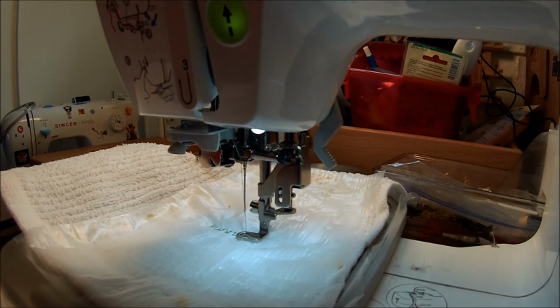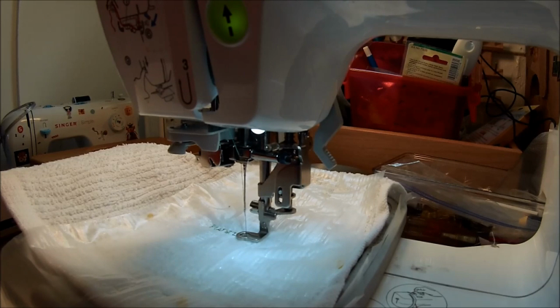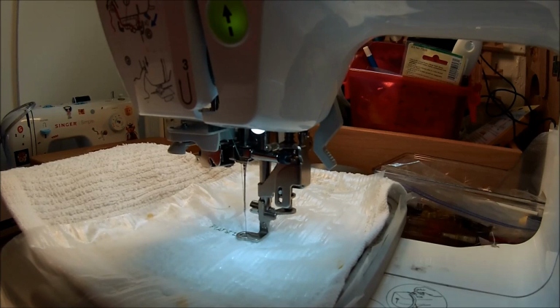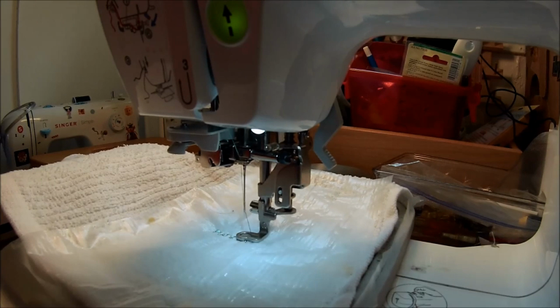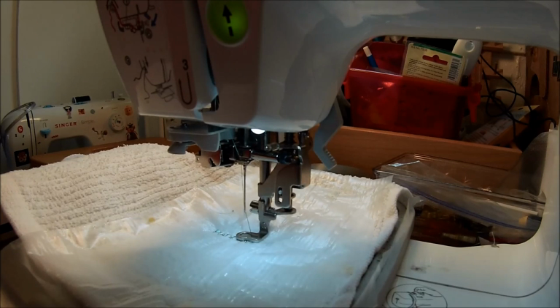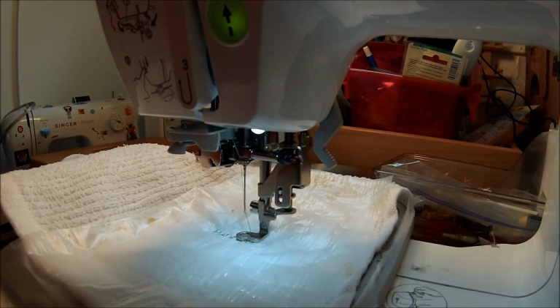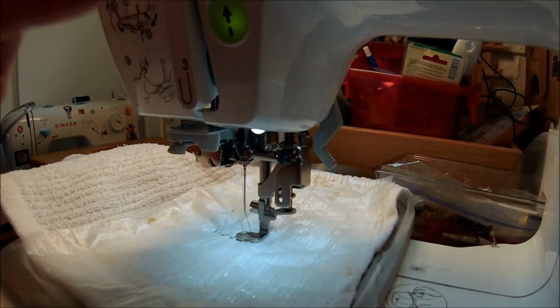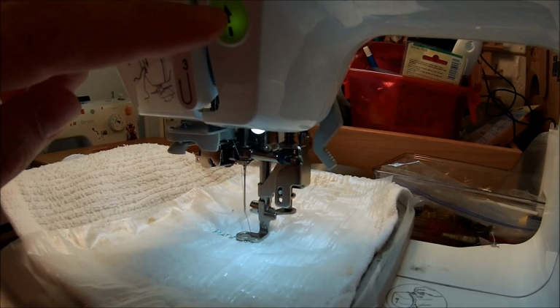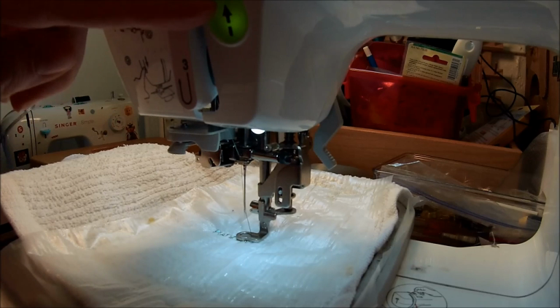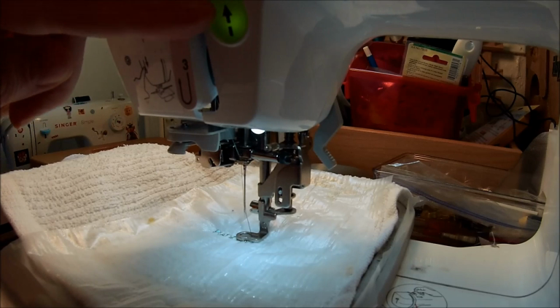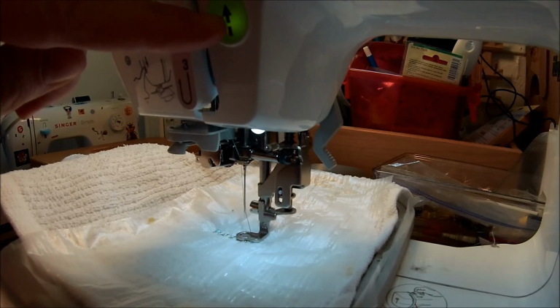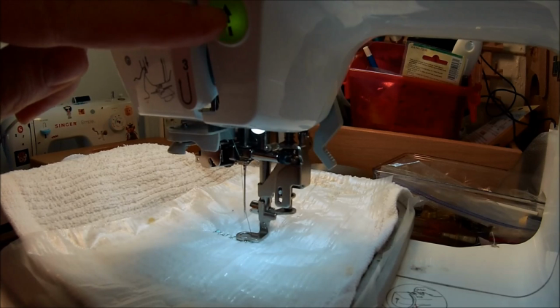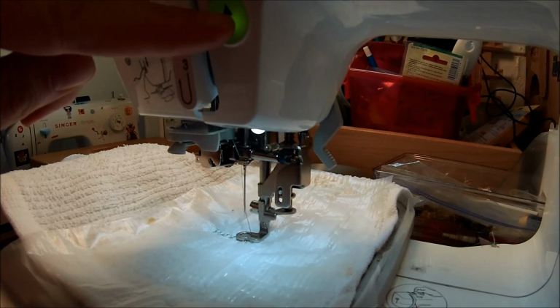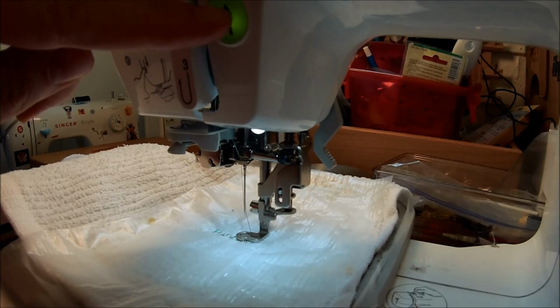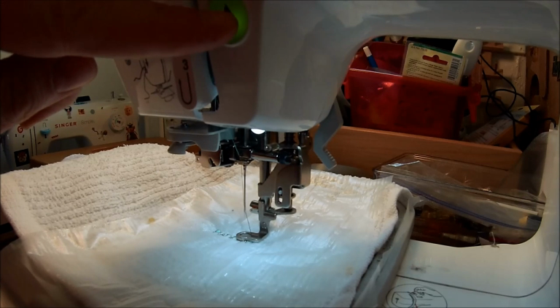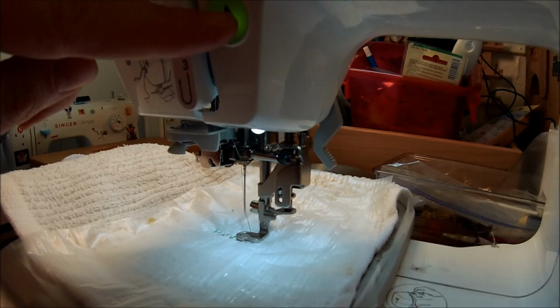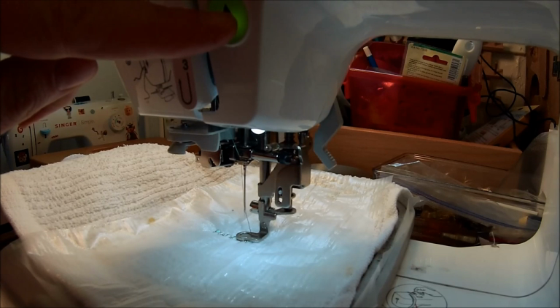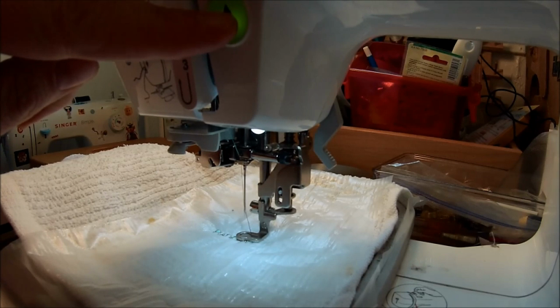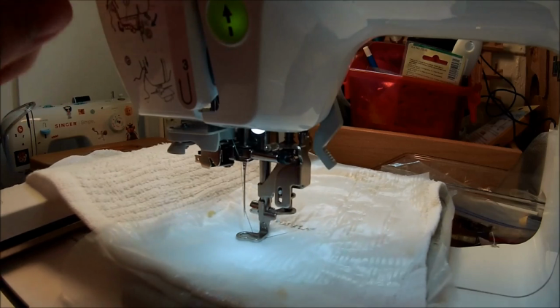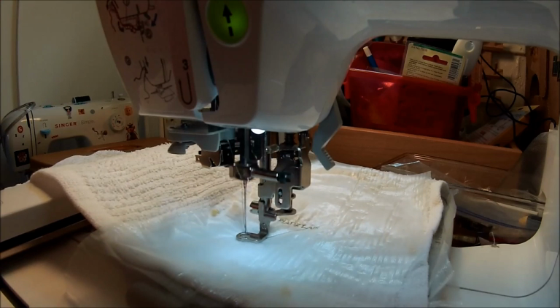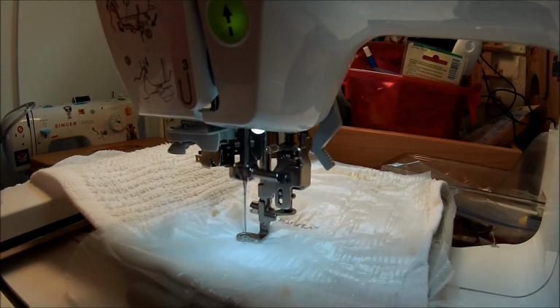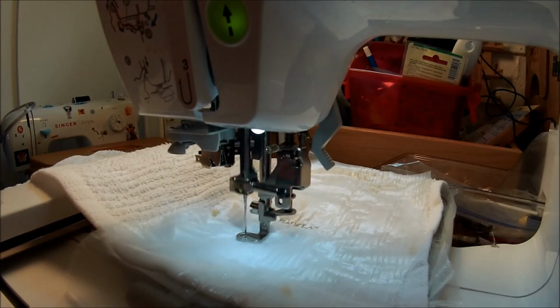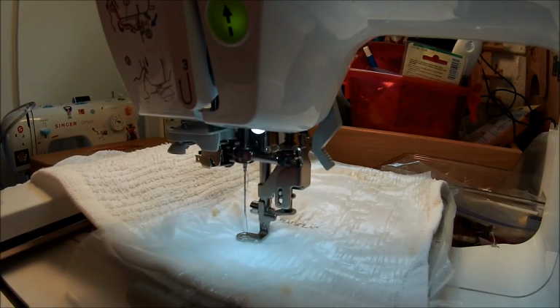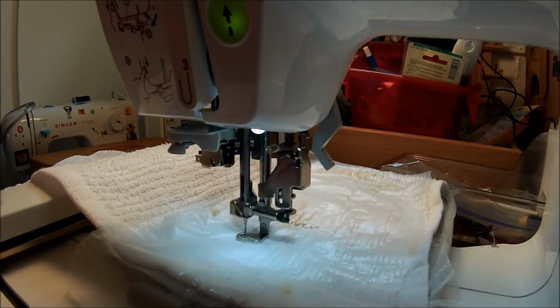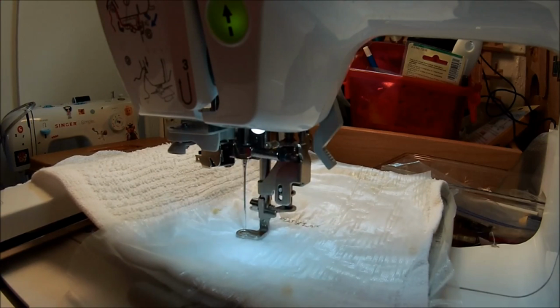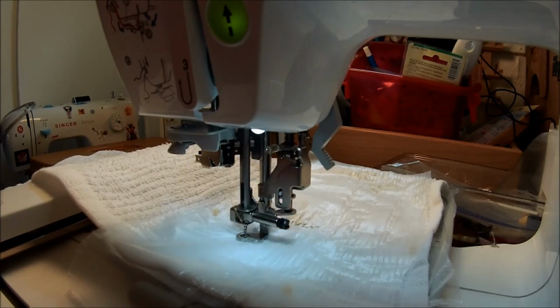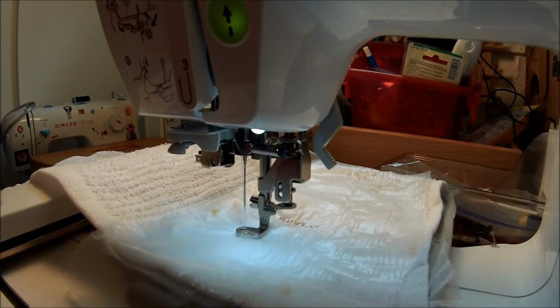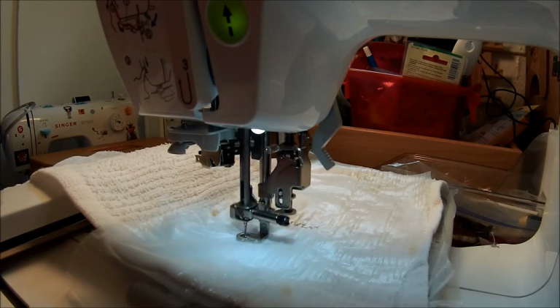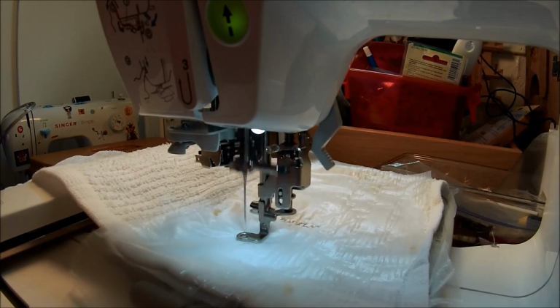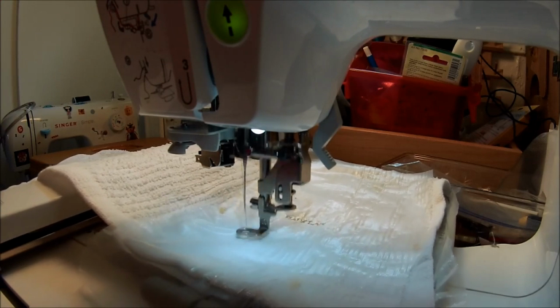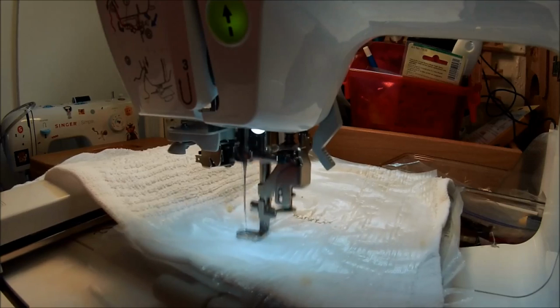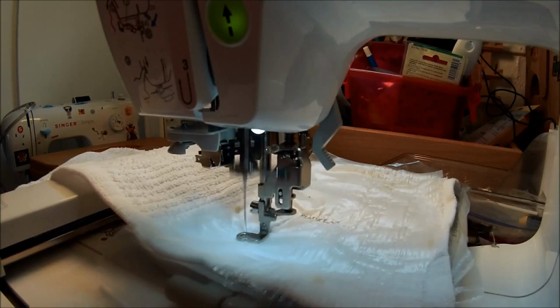I'm going to hit adjust and move on to the next step. It's going to show me where to put my B for Beach Bum. And I'm using metallic thread — it seems to work just fine for me, though a lot of people have problems with it.